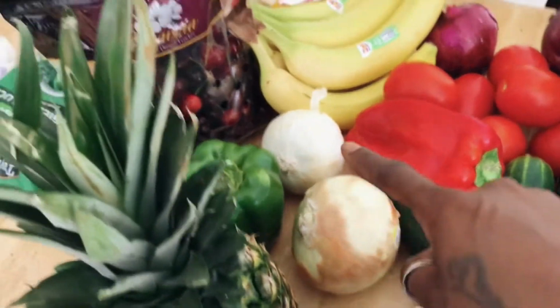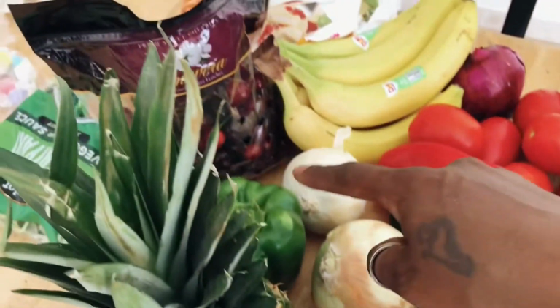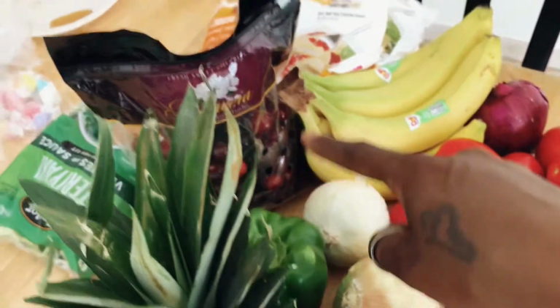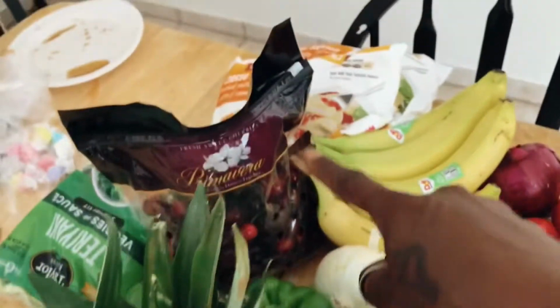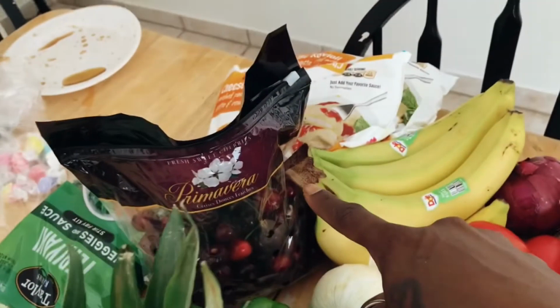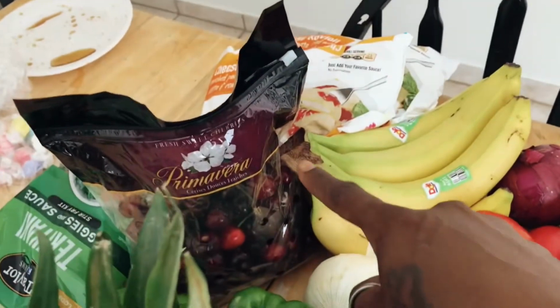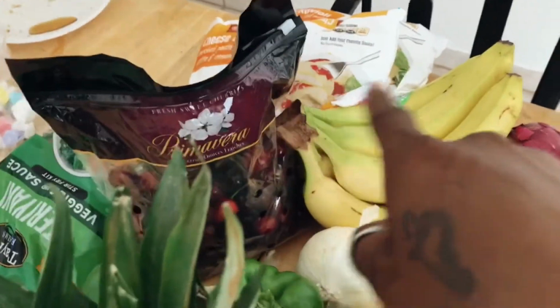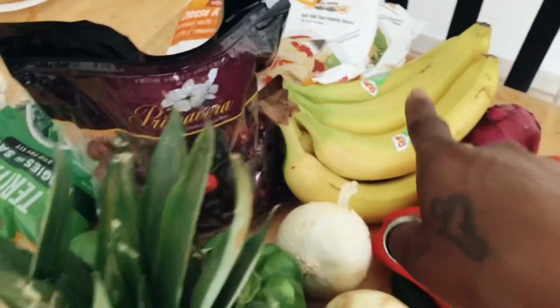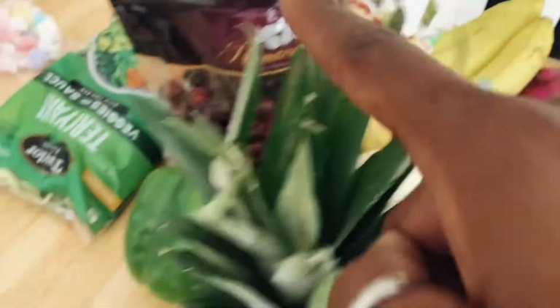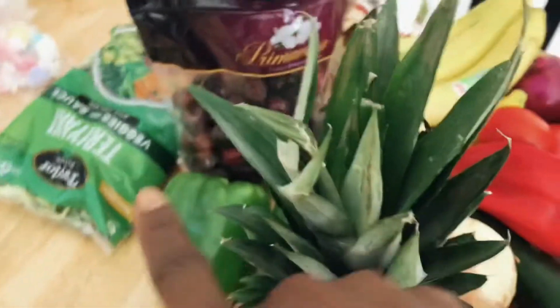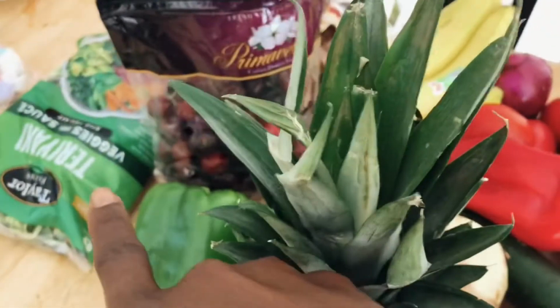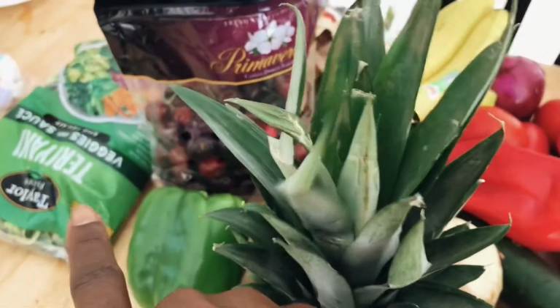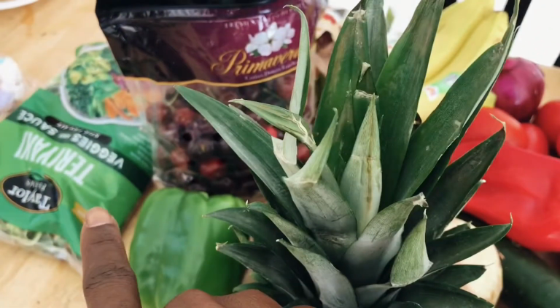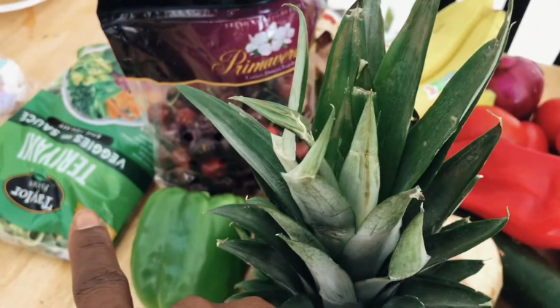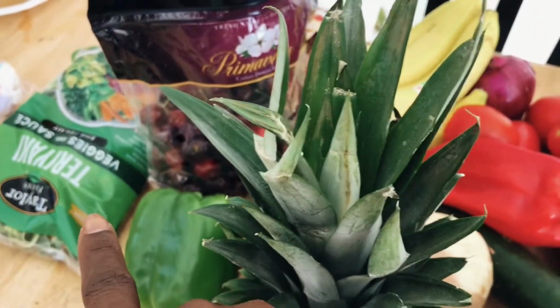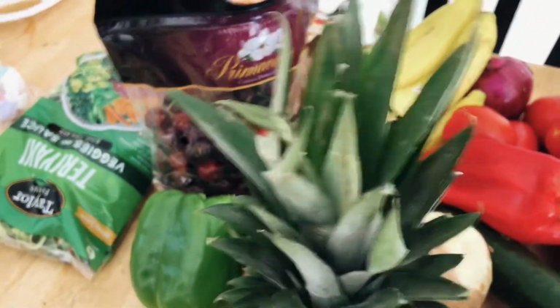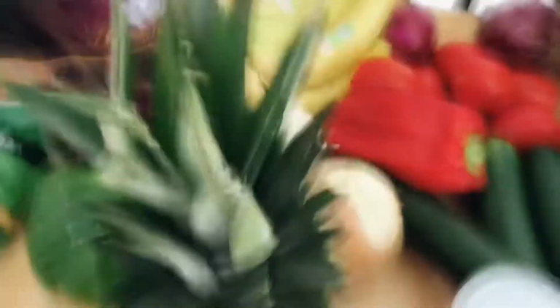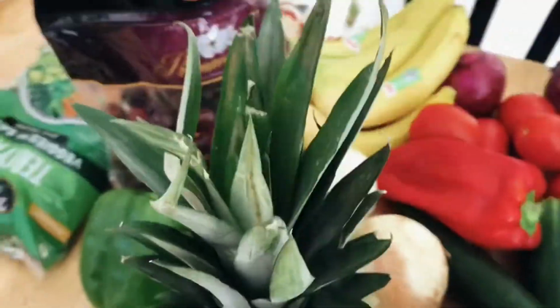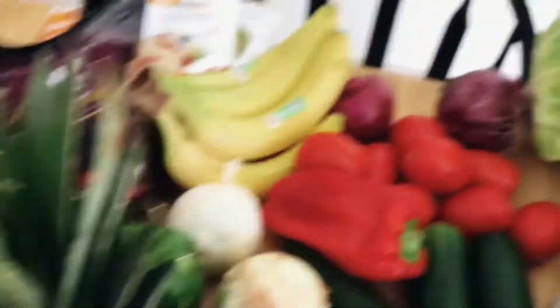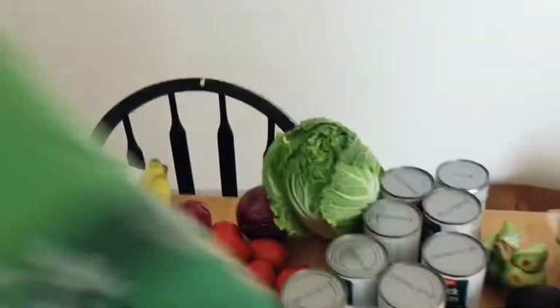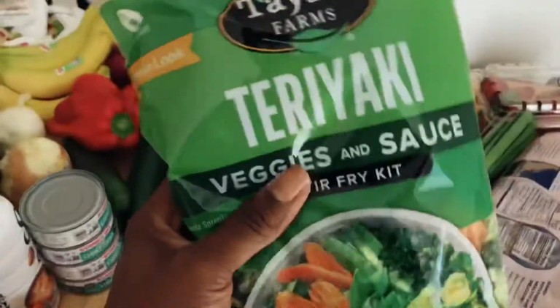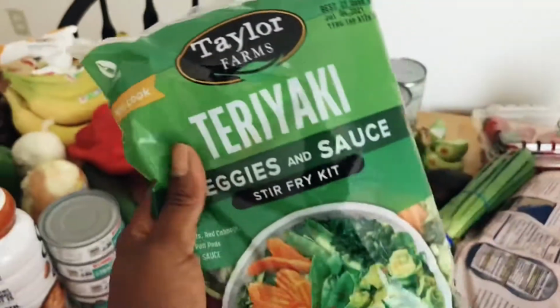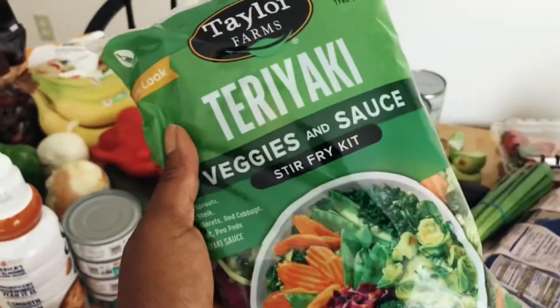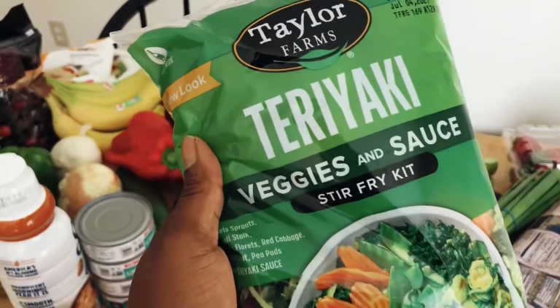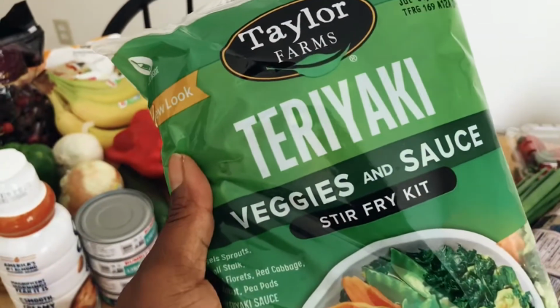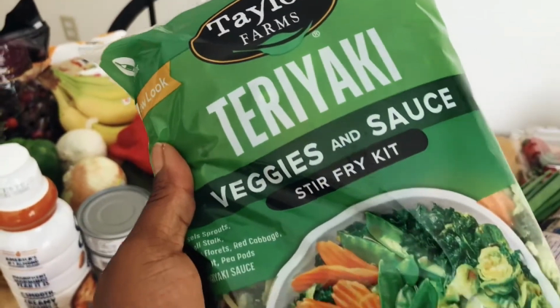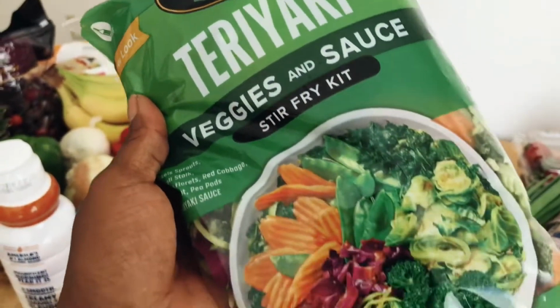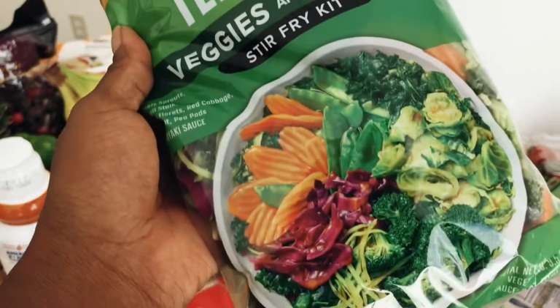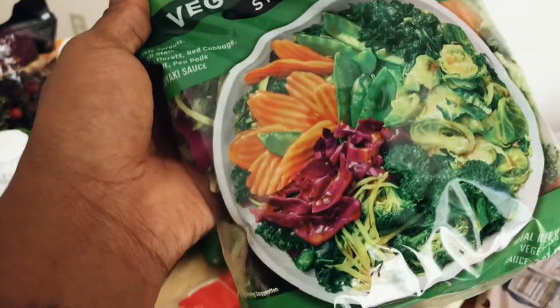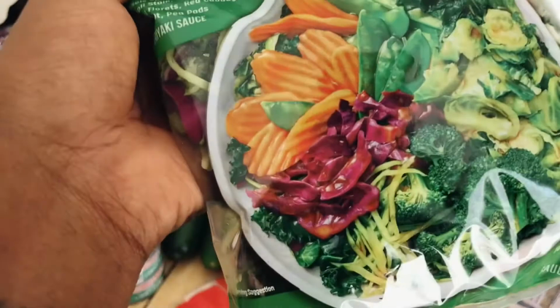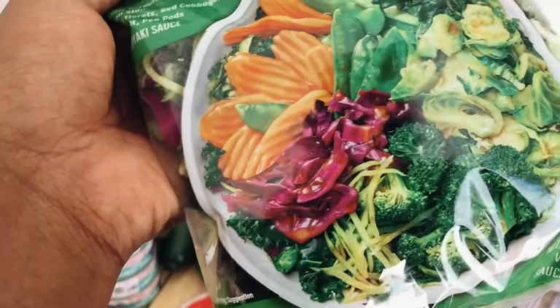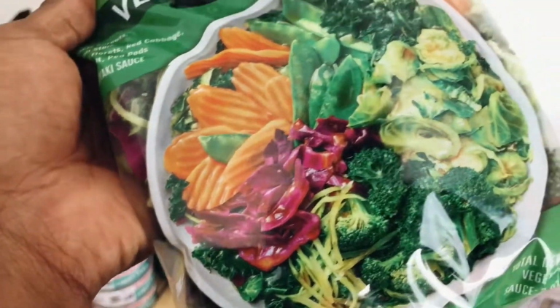More onion, more bell peppers, cherries, bananas, some veggie stir fry — and I really like this stuff. It's a really easy meal over some rice, super simple. Makes really good Buddha bowls.